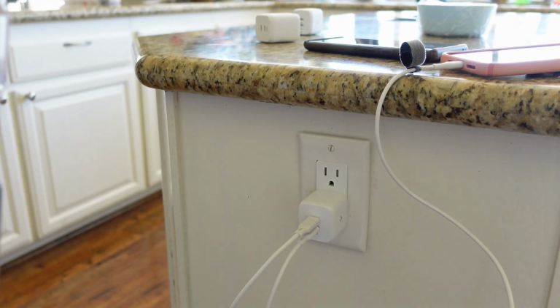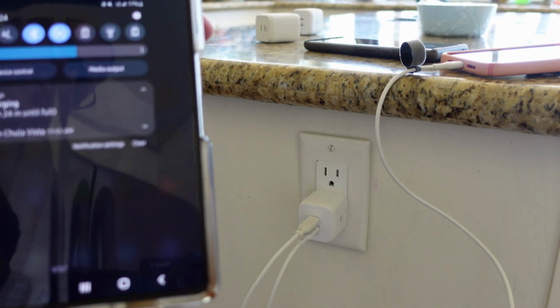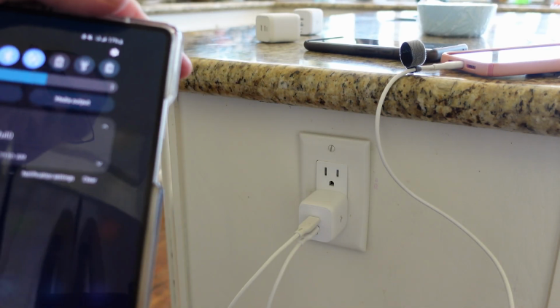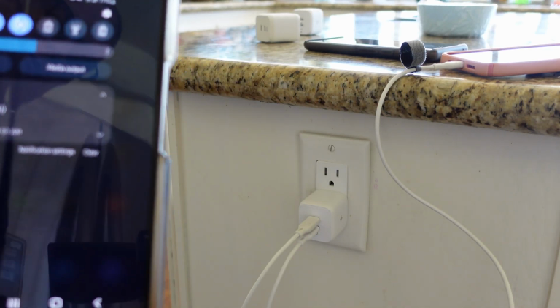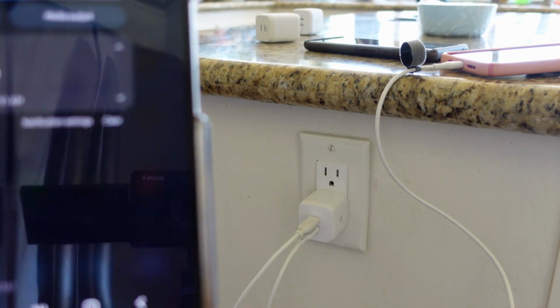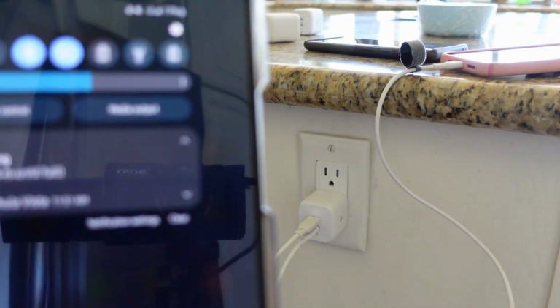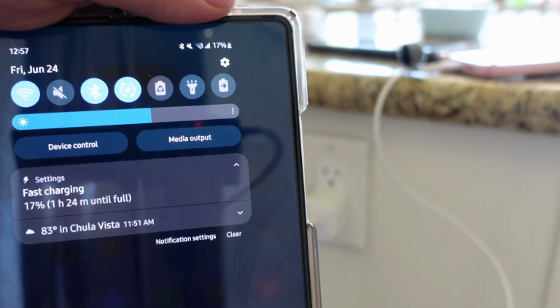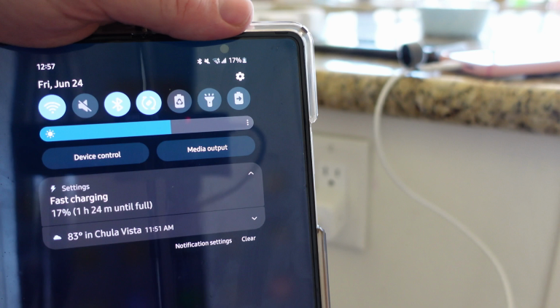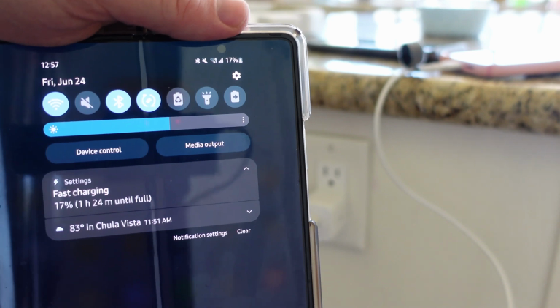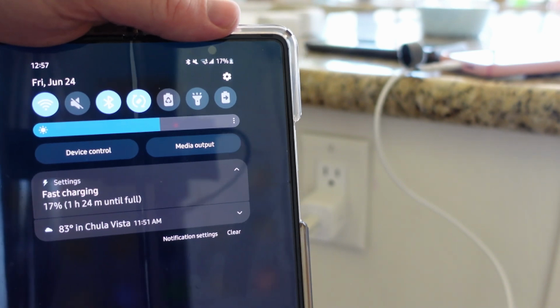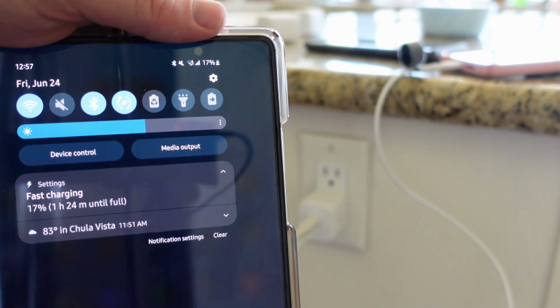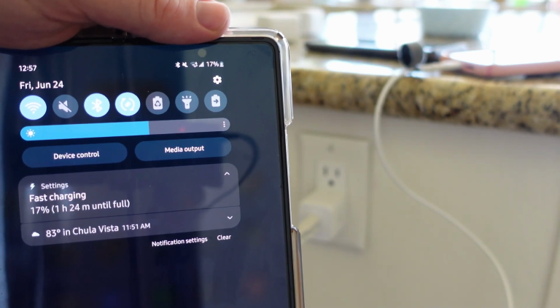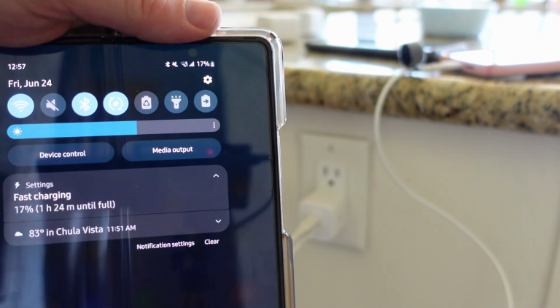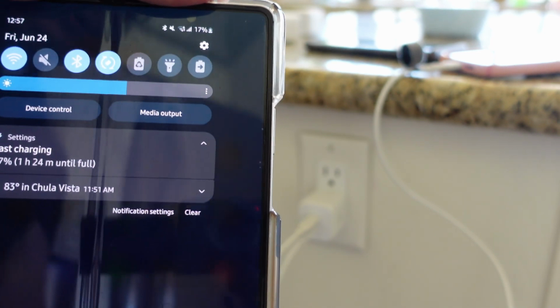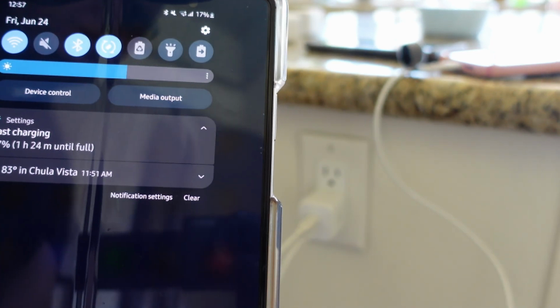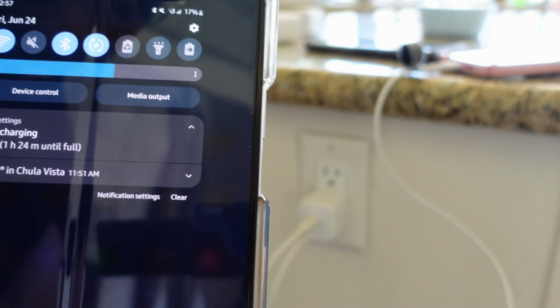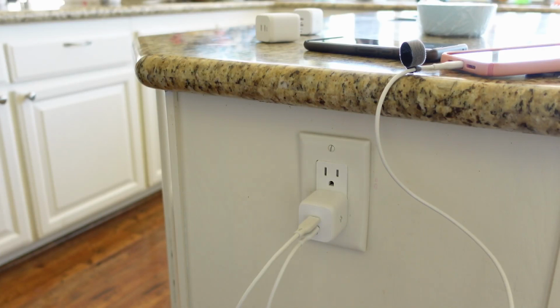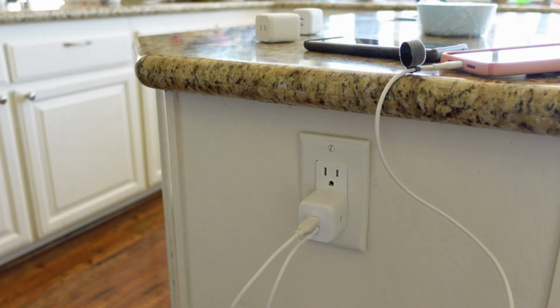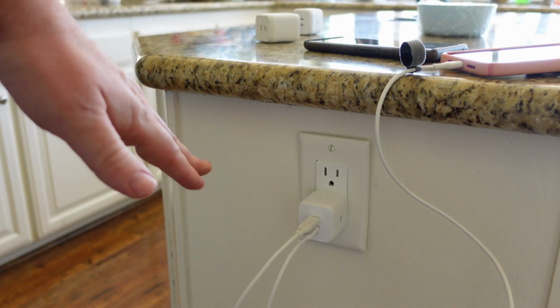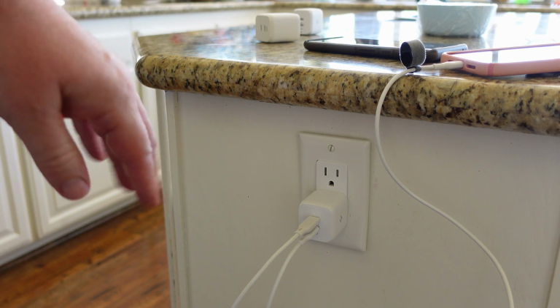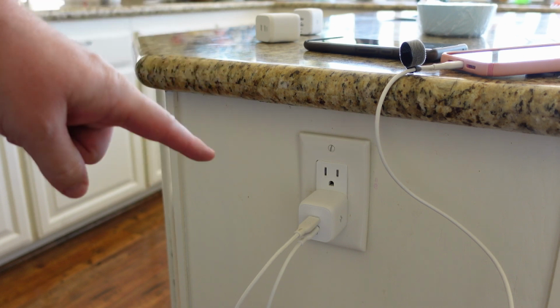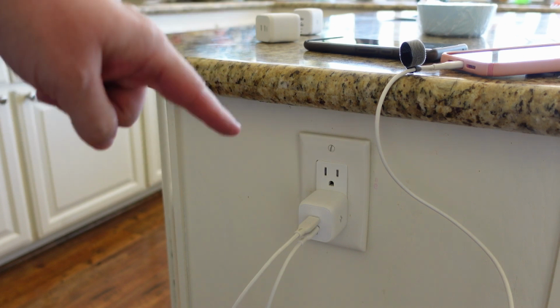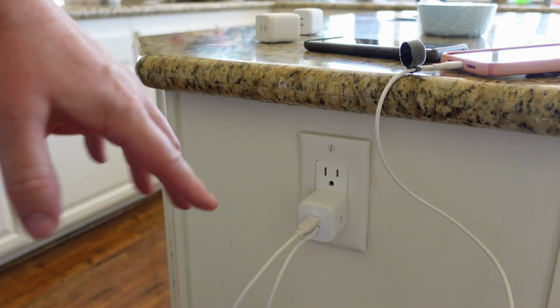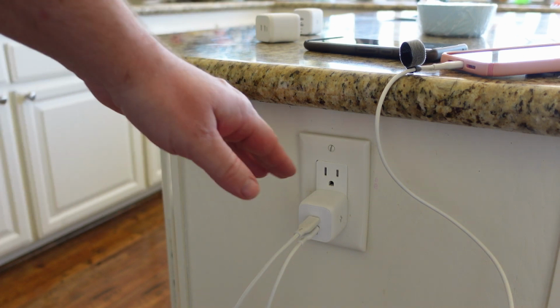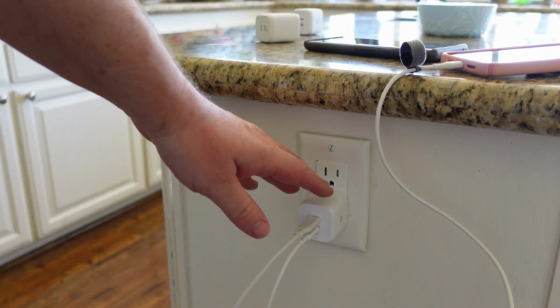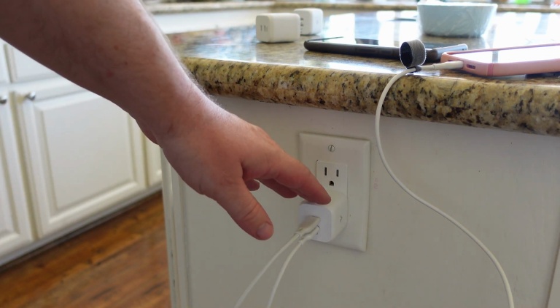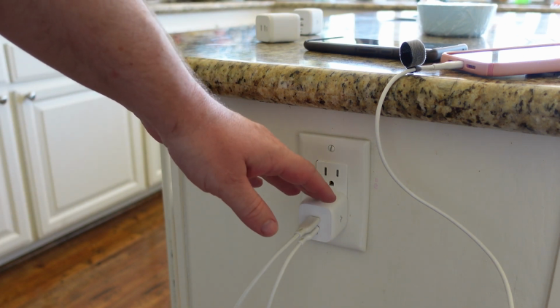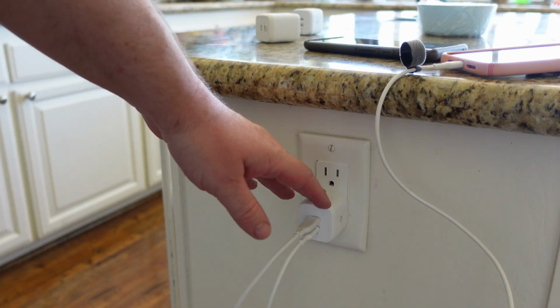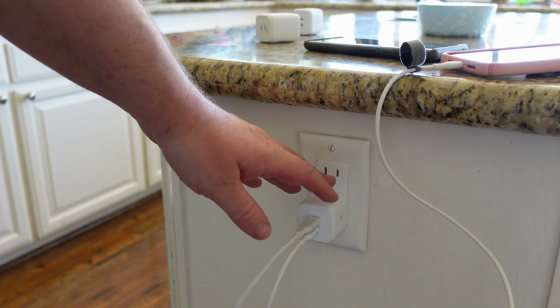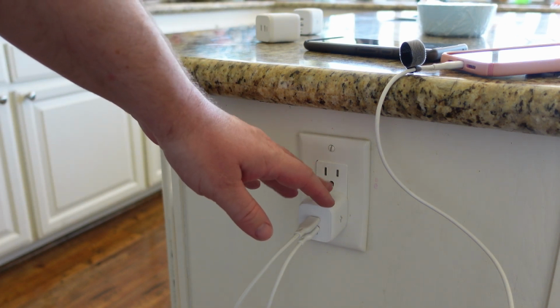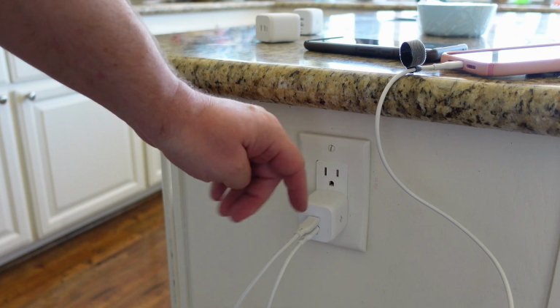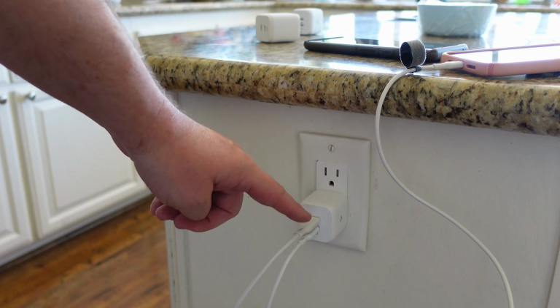Now I have the 45 watt charger plugged in. Here is the Galaxy Z Fold 3 plugged in — 1 hour 24 minutes, but it has two things plugged in. Even though it has a higher wattage, you can see it's going to charge faster with dual charging.